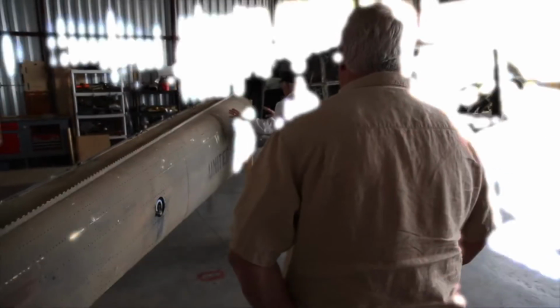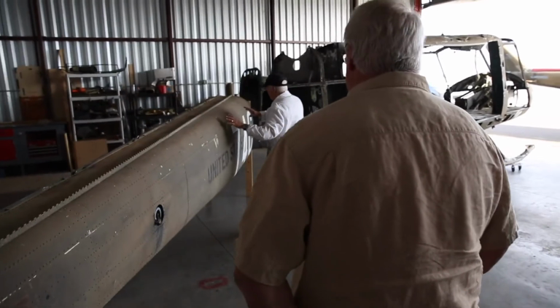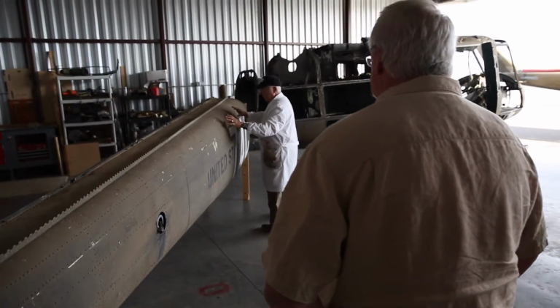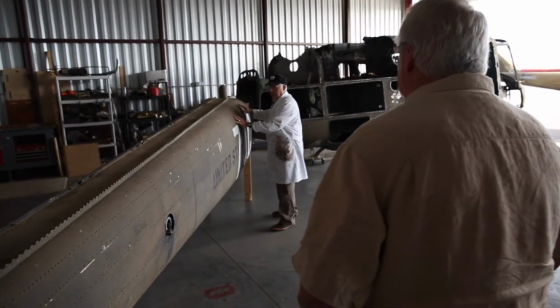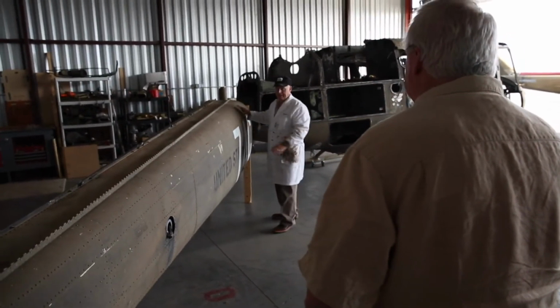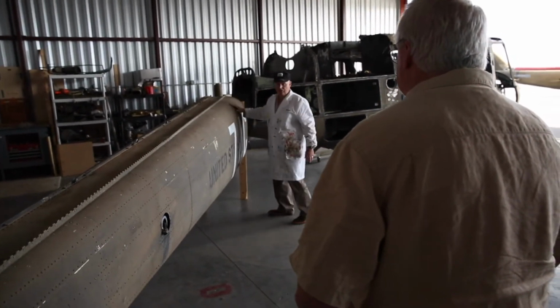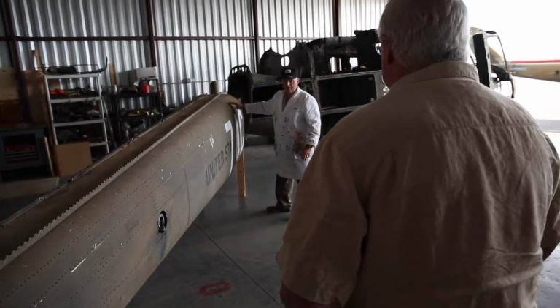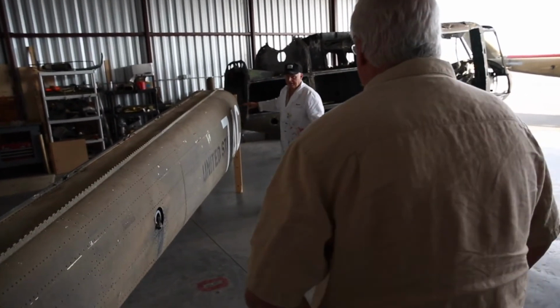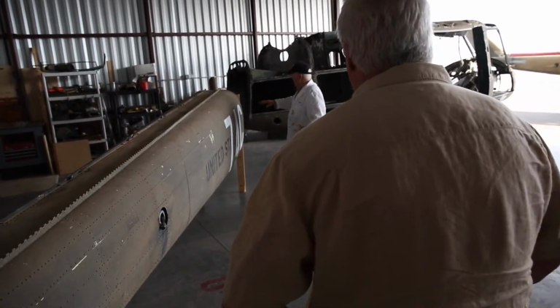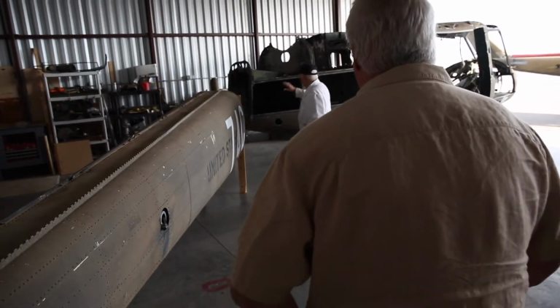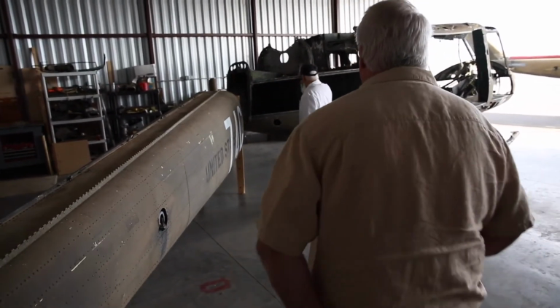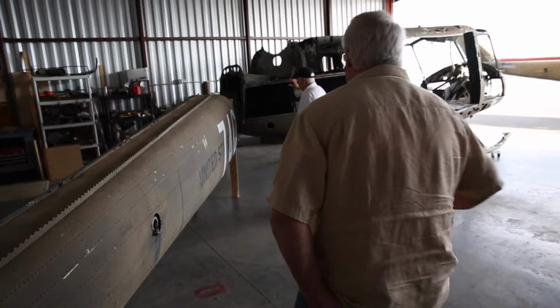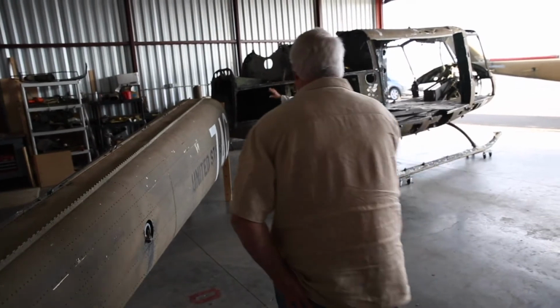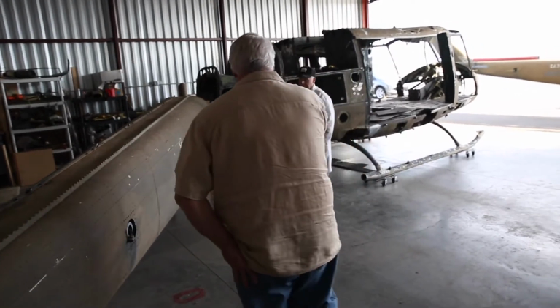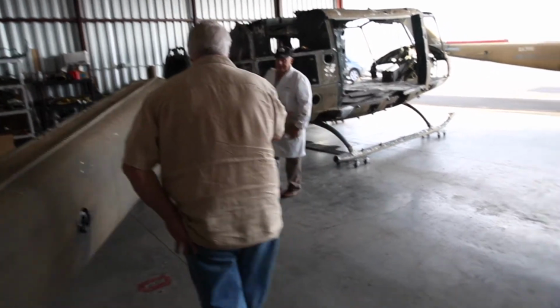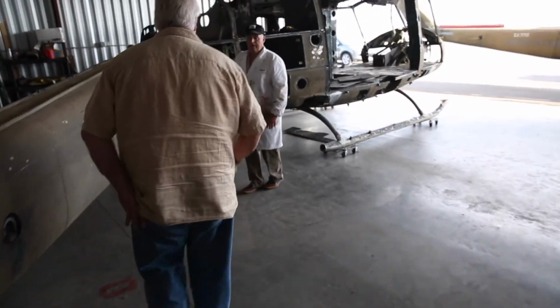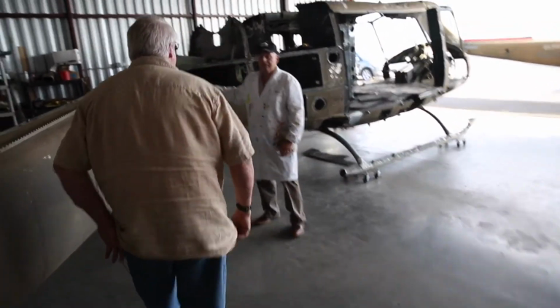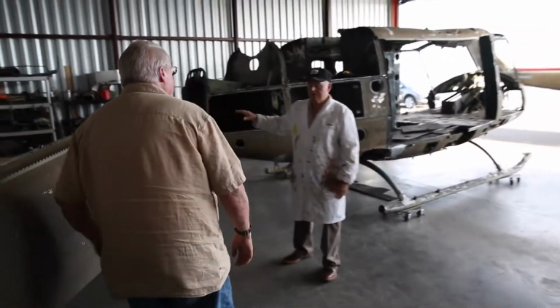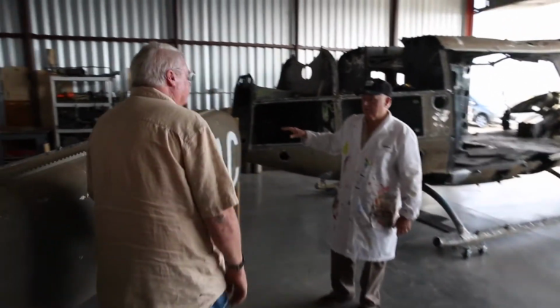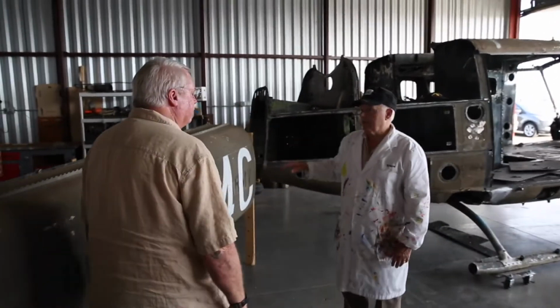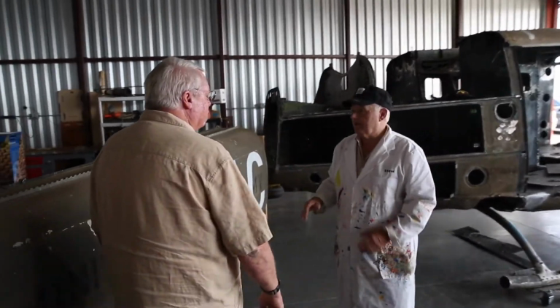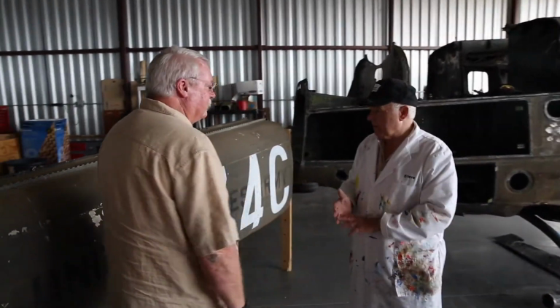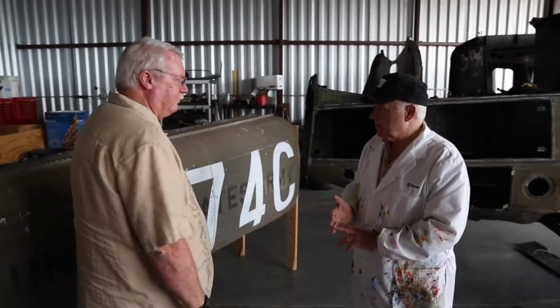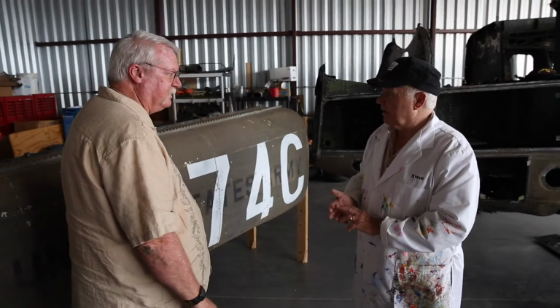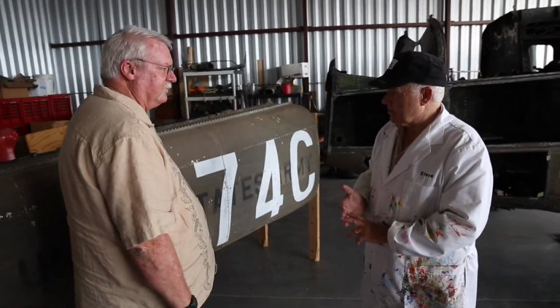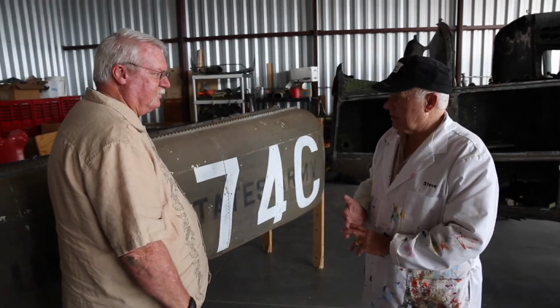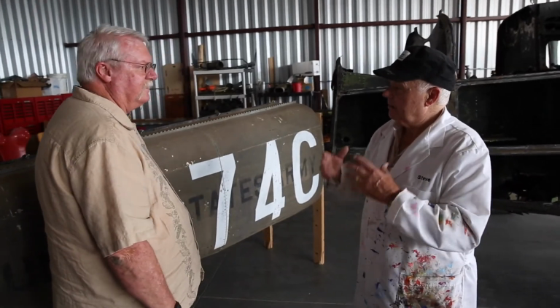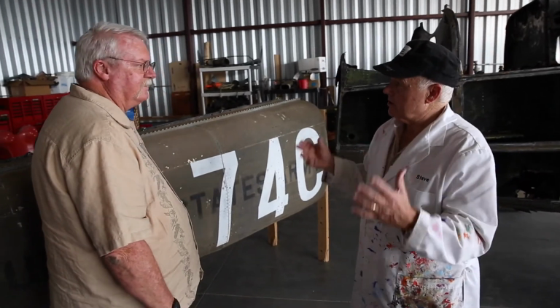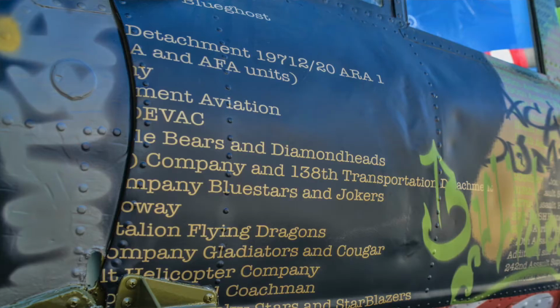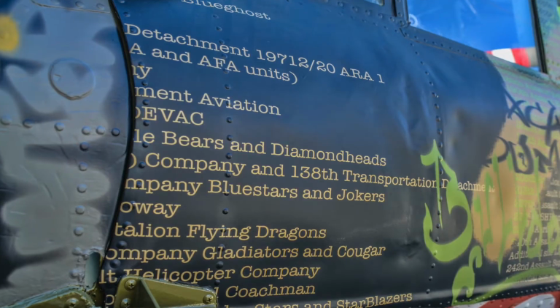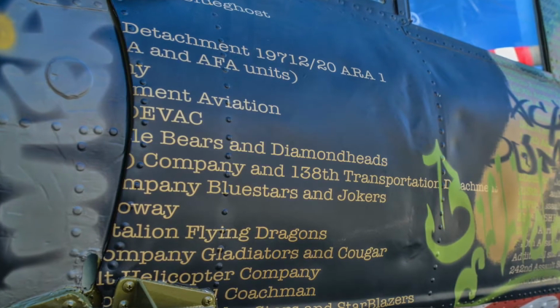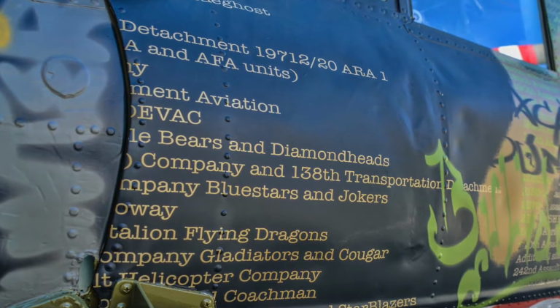This whole tailbone would be tattooed, and then as I move up into here, I would pay homage to the squadrons — the helicopter squadrons — by using their names in an artful manner.